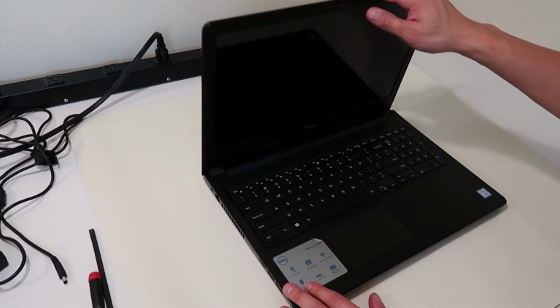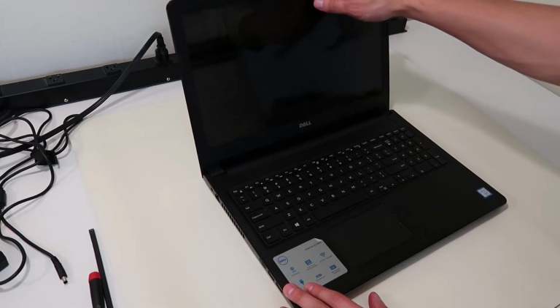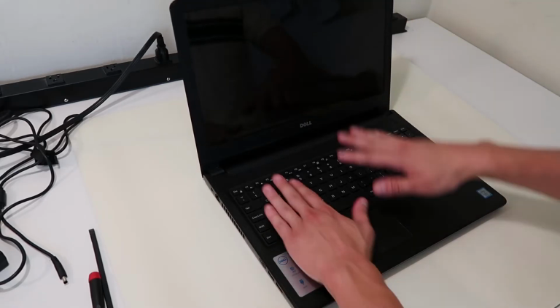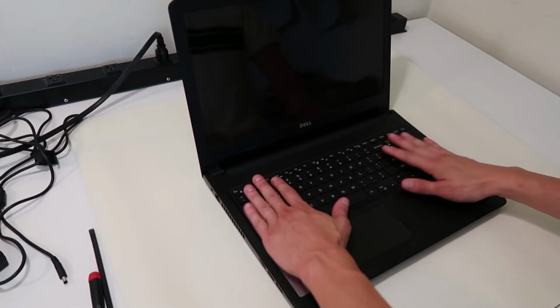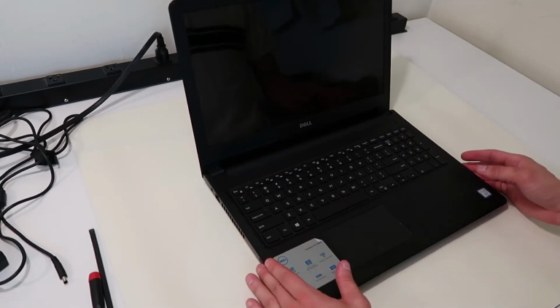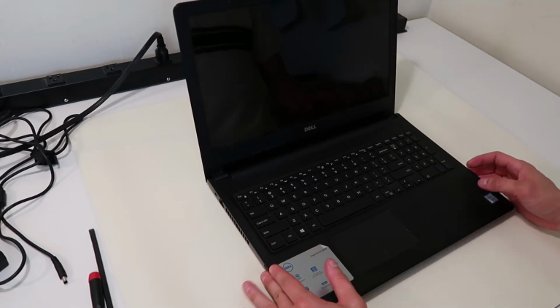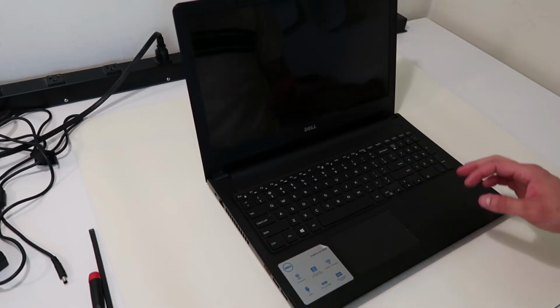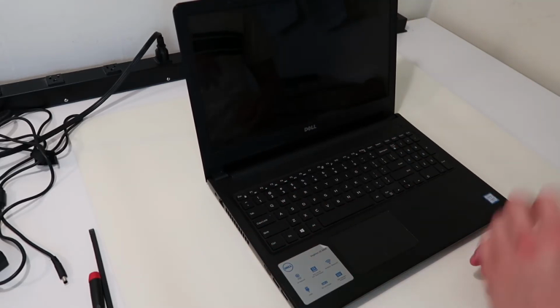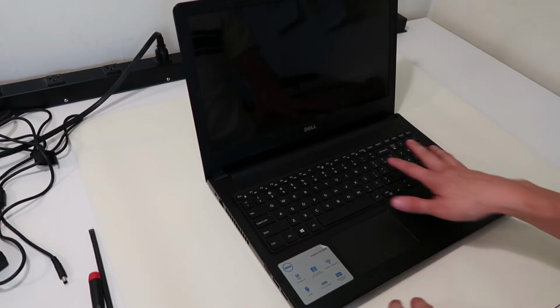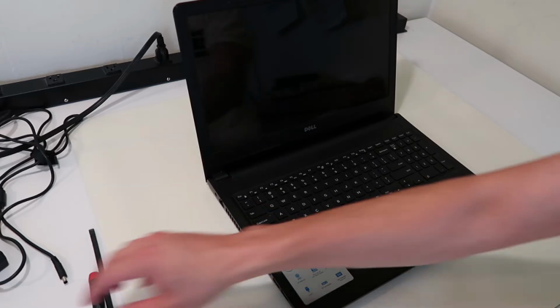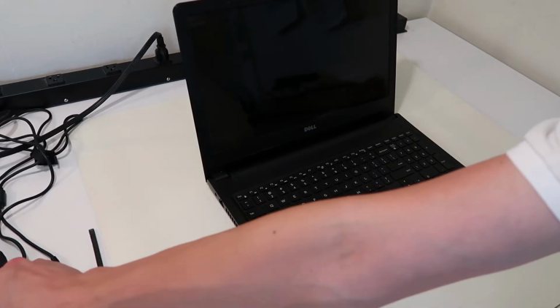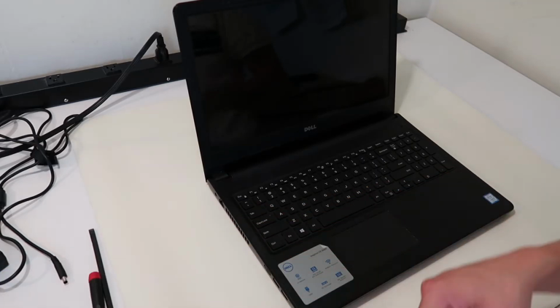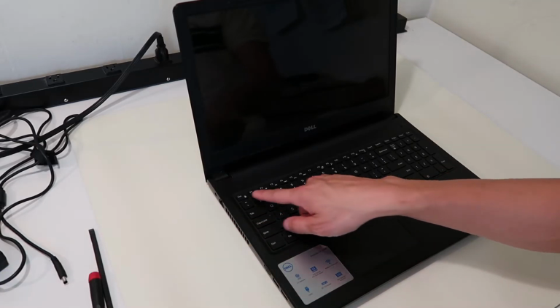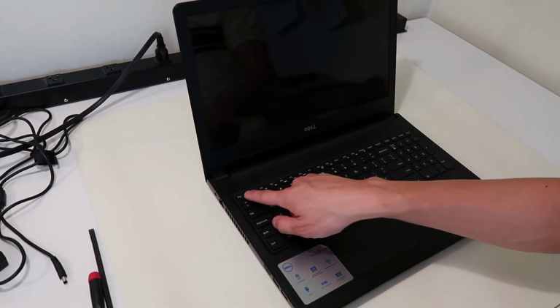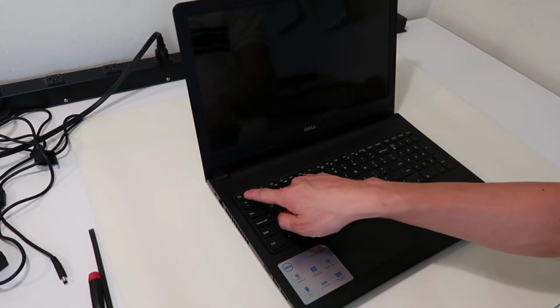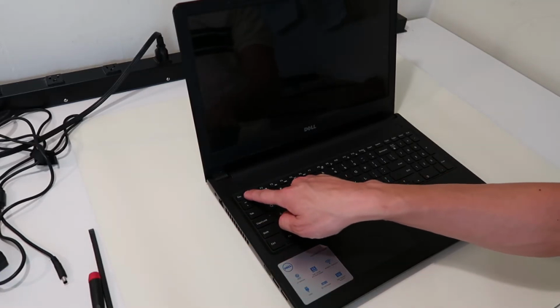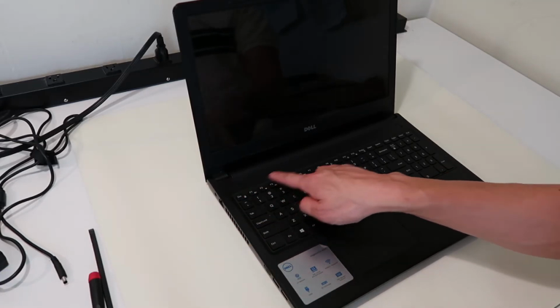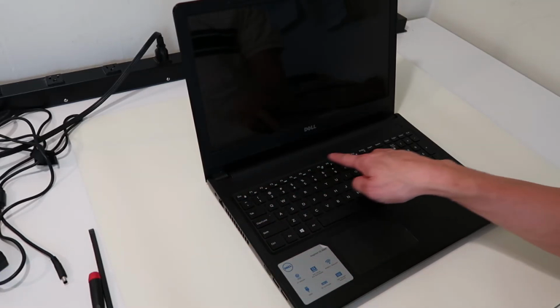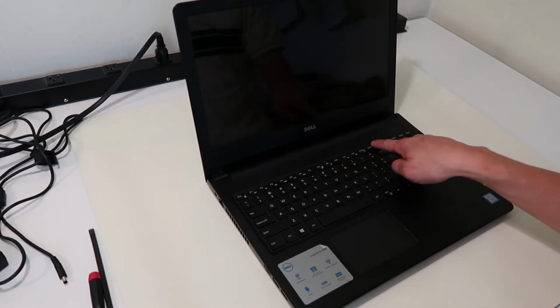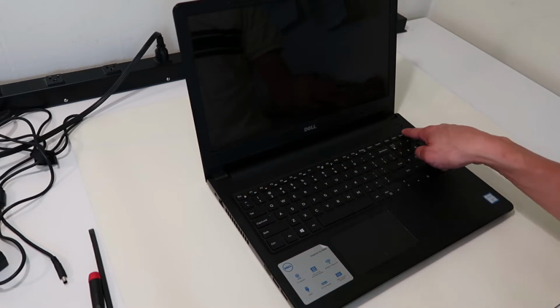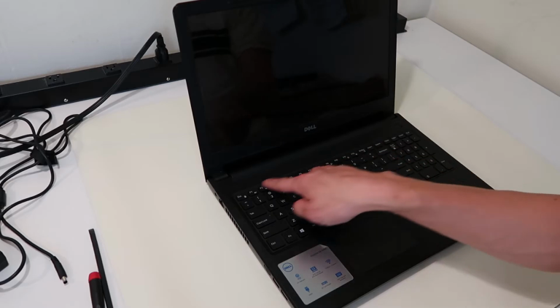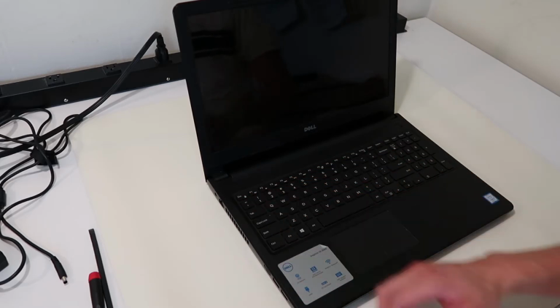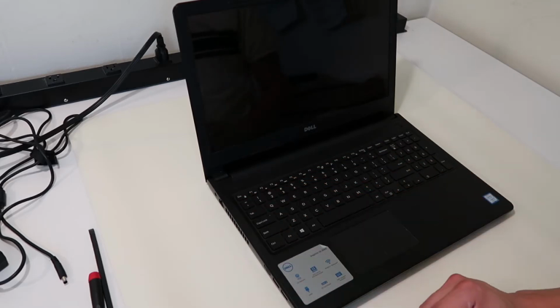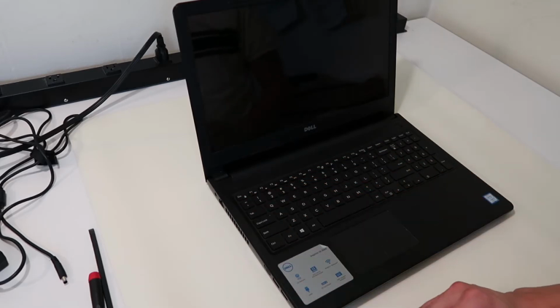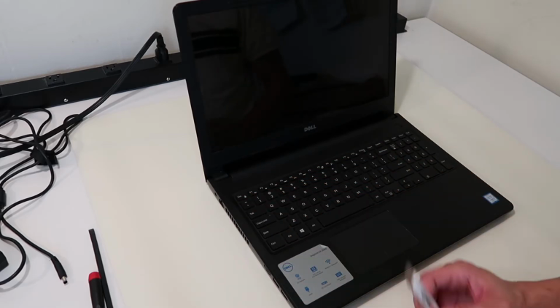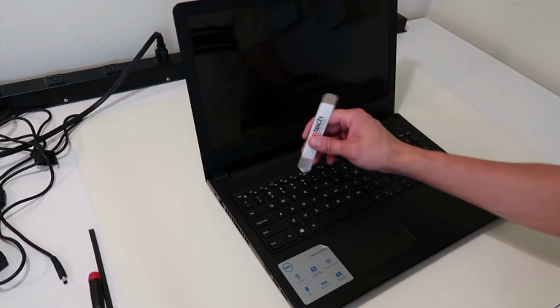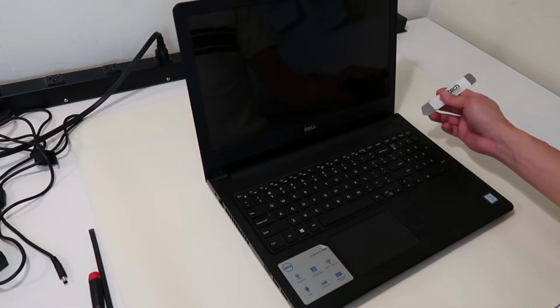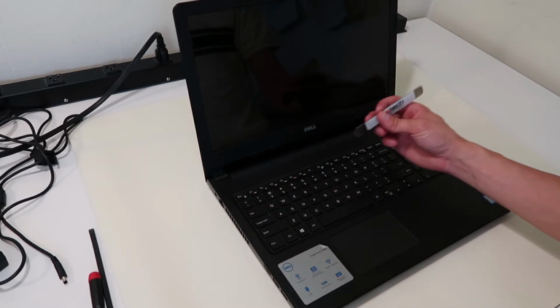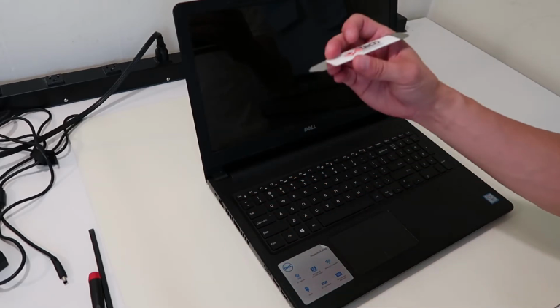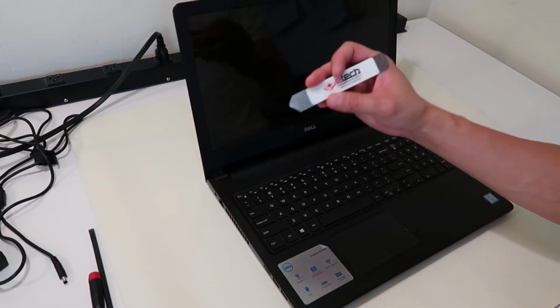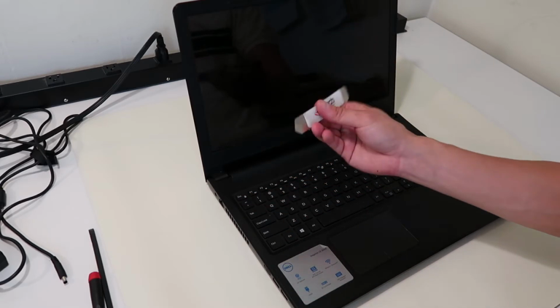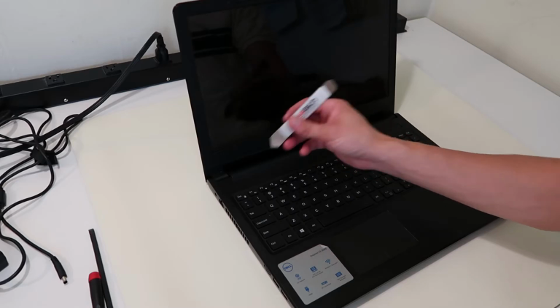So the first thing you want to do to get this computer apart is pop off your keyboard. If you'll notice on top of your keyboard there are five clips that are holding this keyboard in. So we're going to undo each of those clips — we've got a little flat metal pry tool.